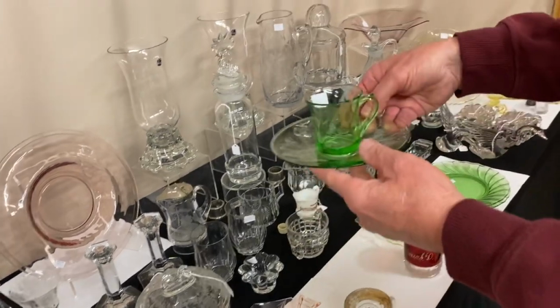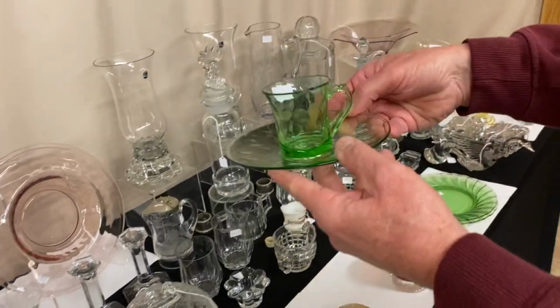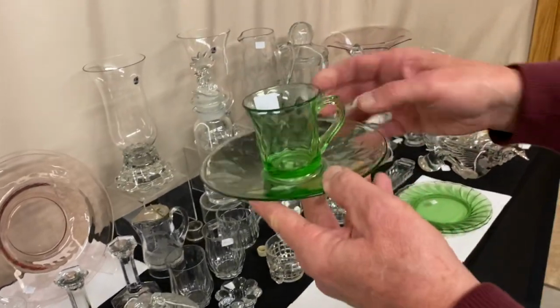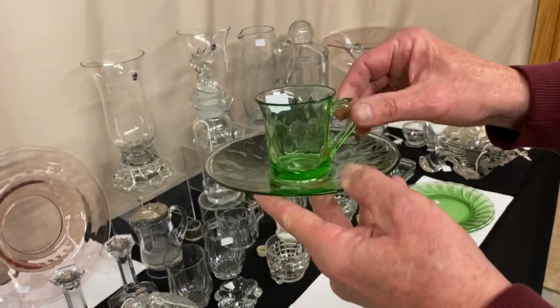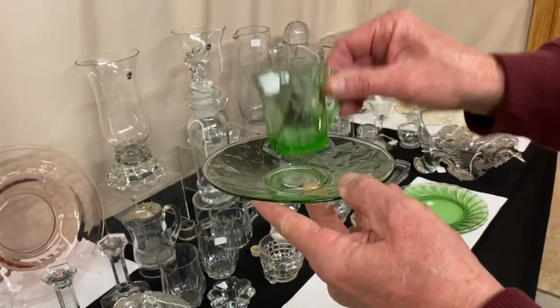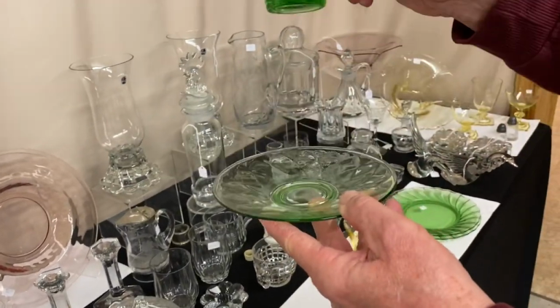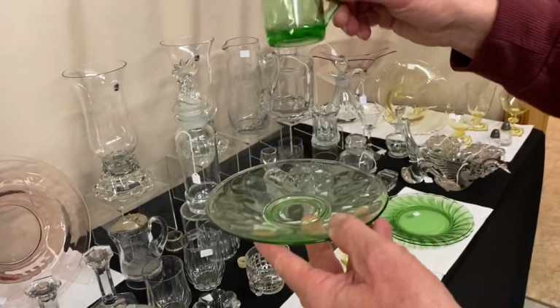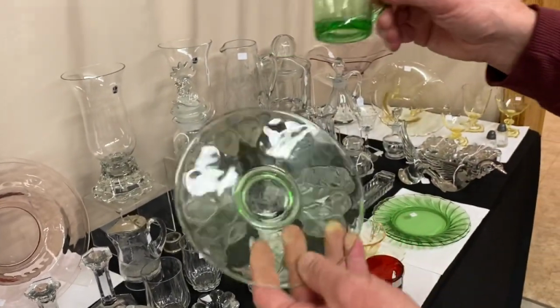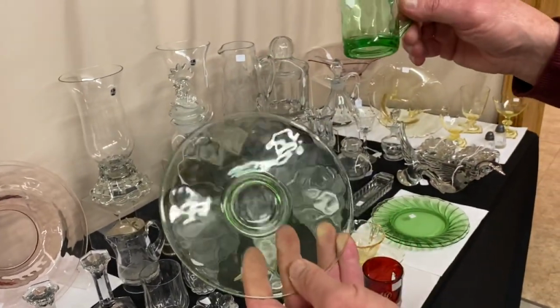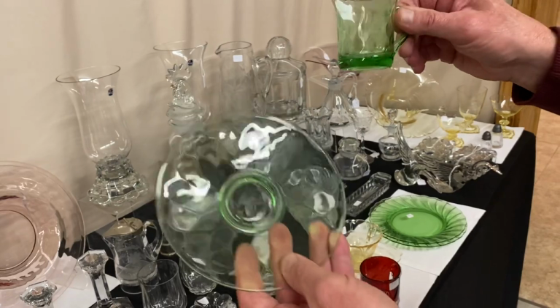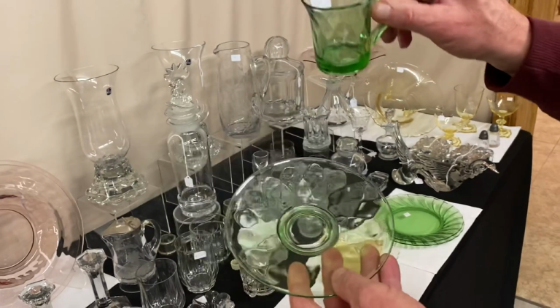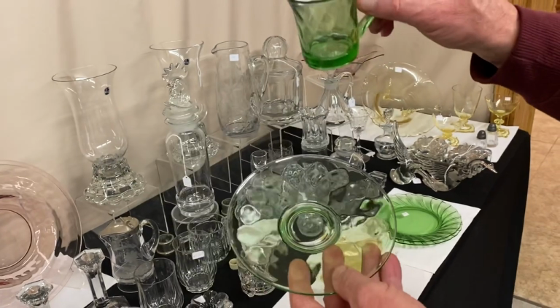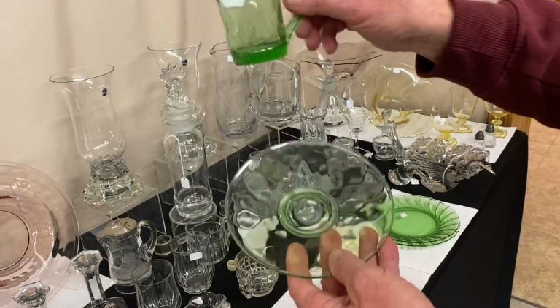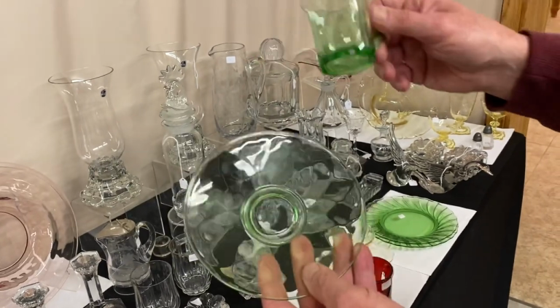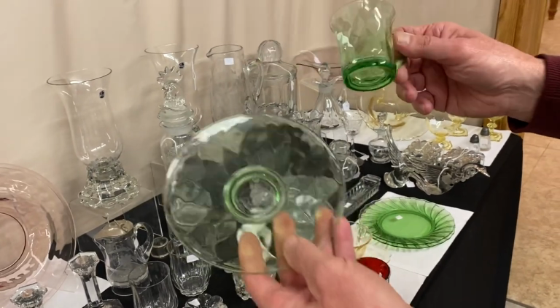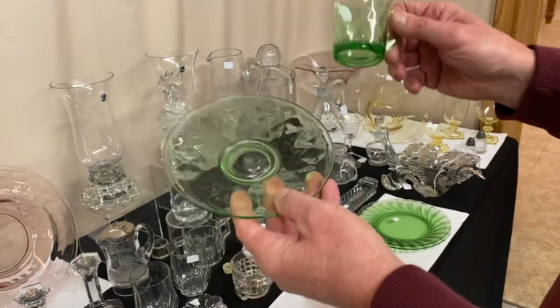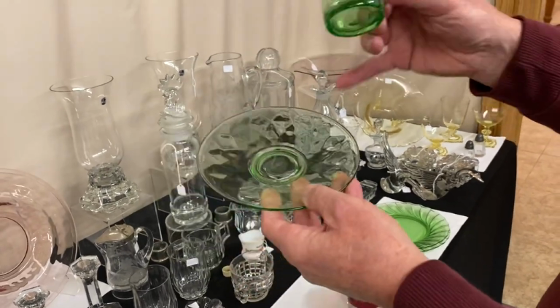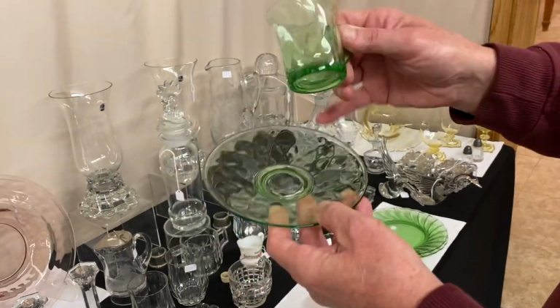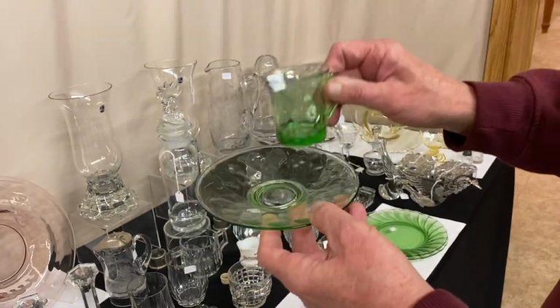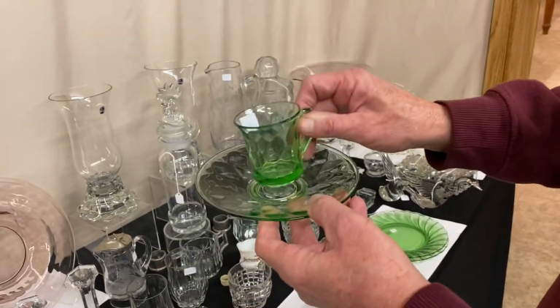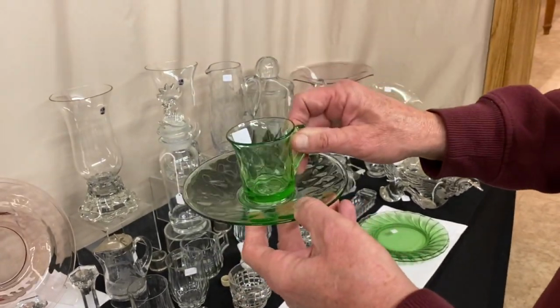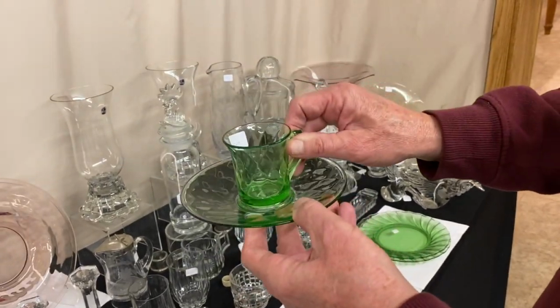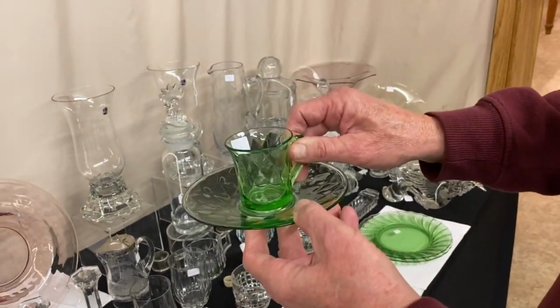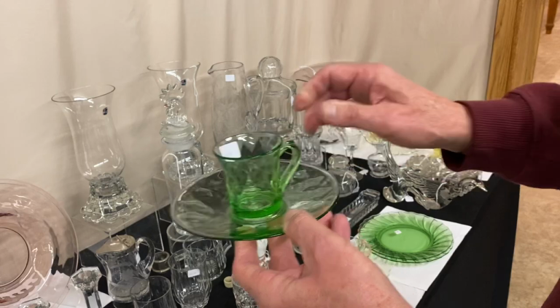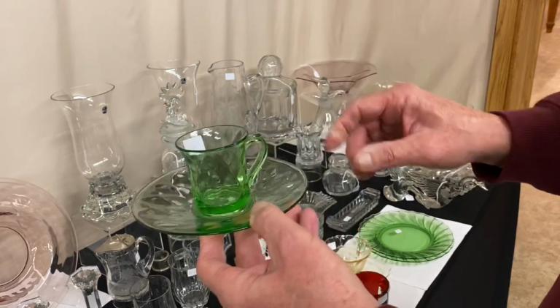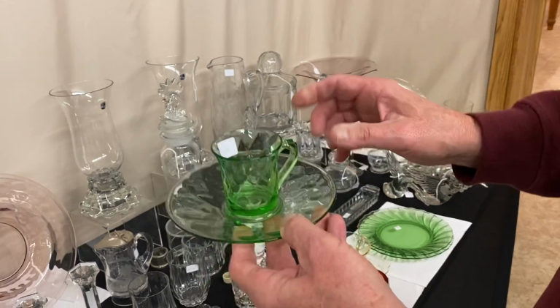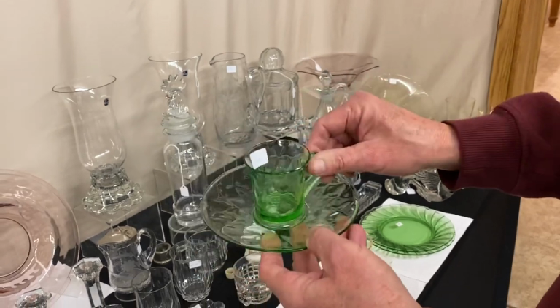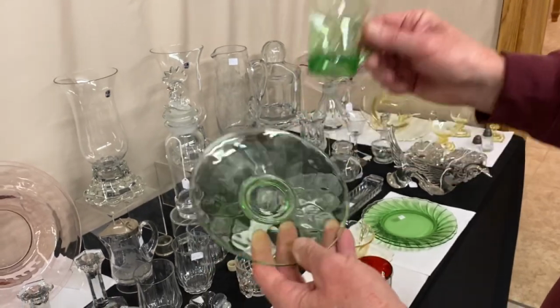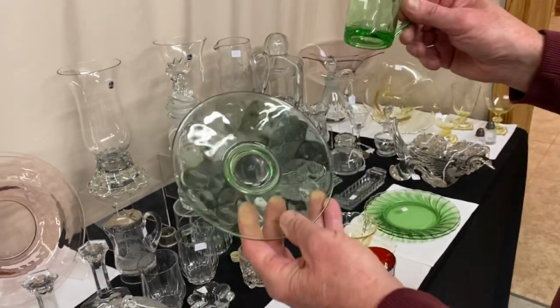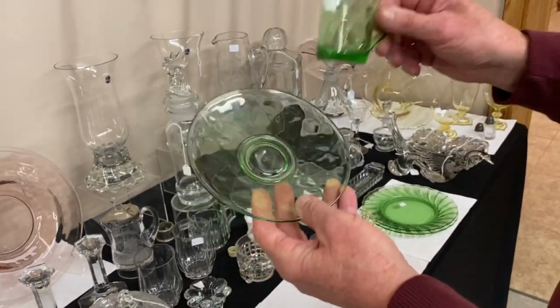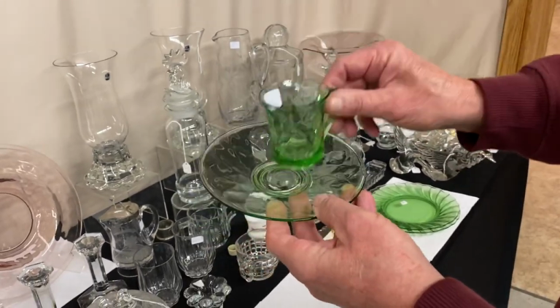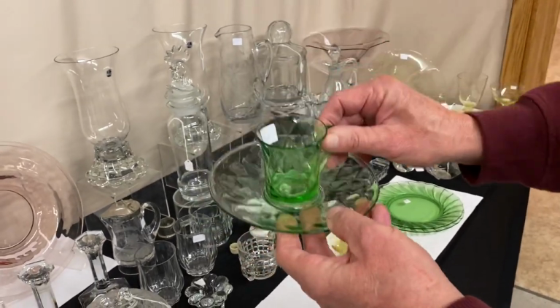Here we have a Moongleam Demitasse cup with a saucer — $9 for the set. The saucer fits on there just perfectly in the little ring, though to me it looks a little bit too big for it.